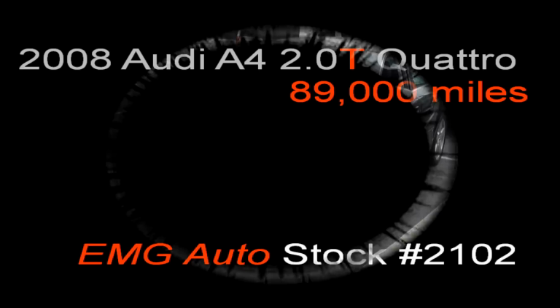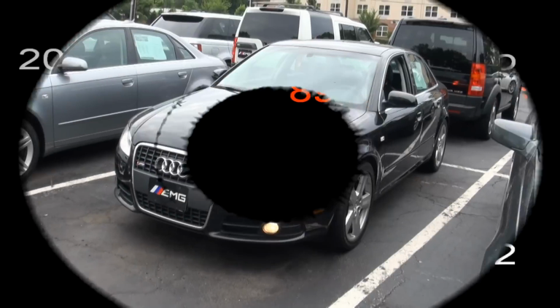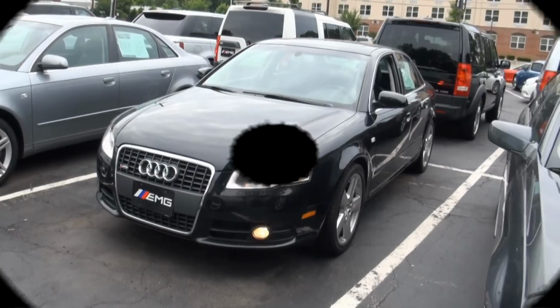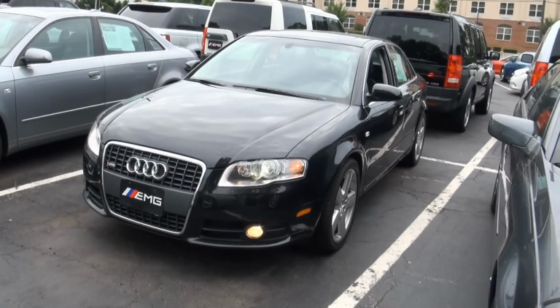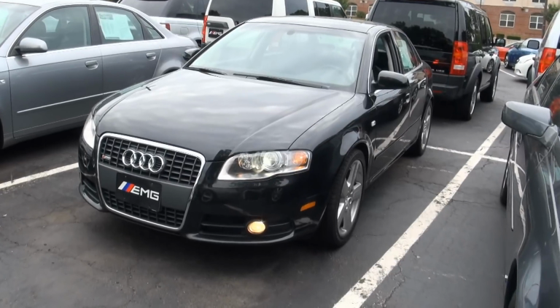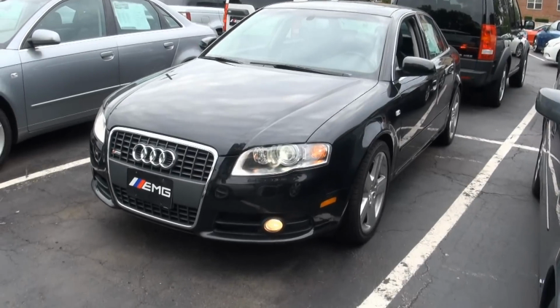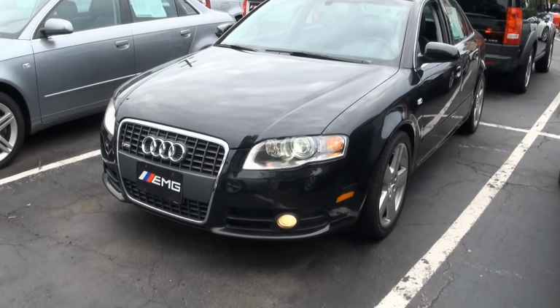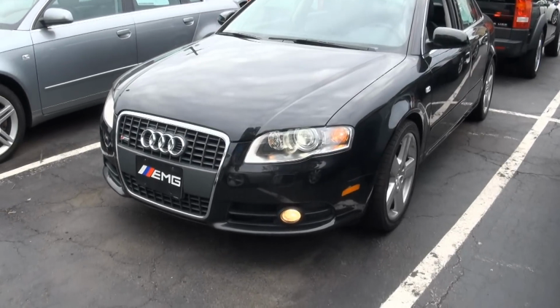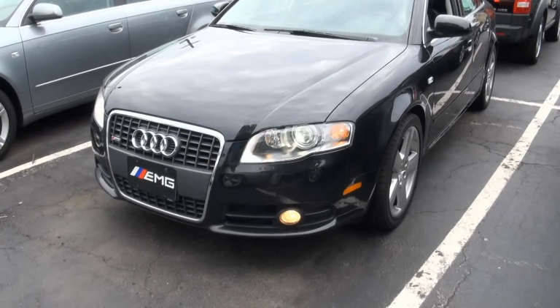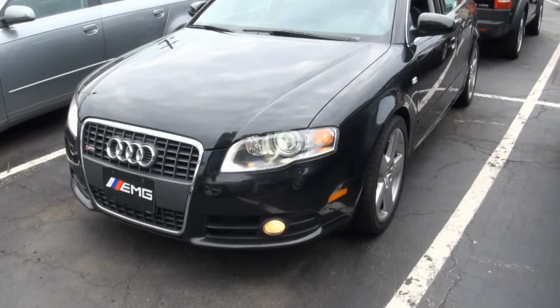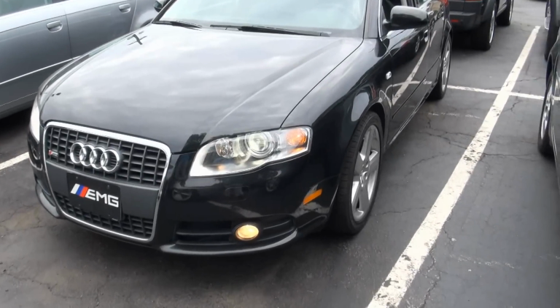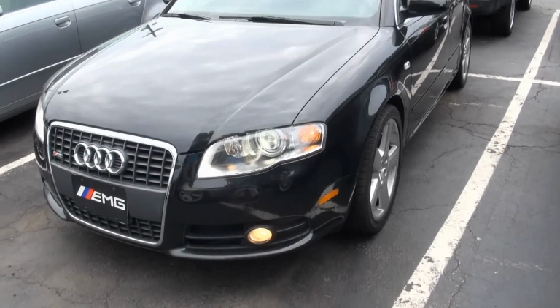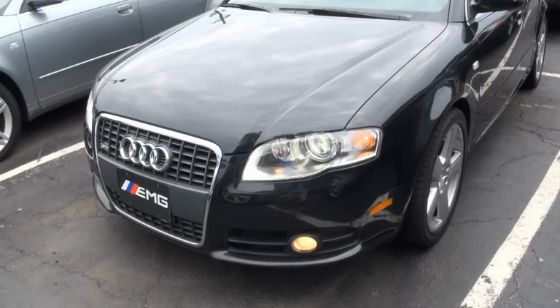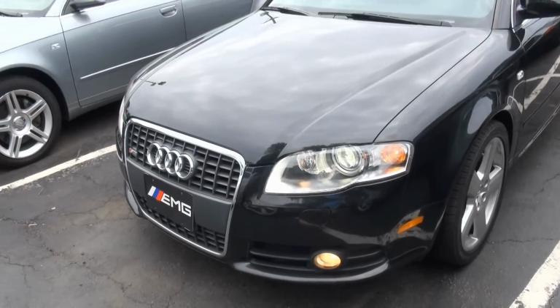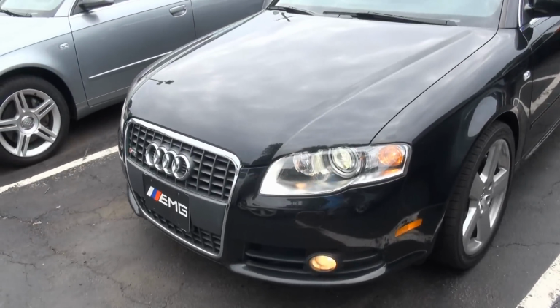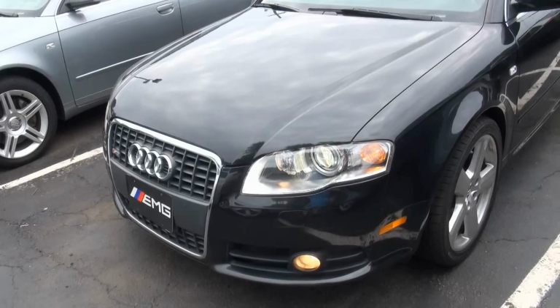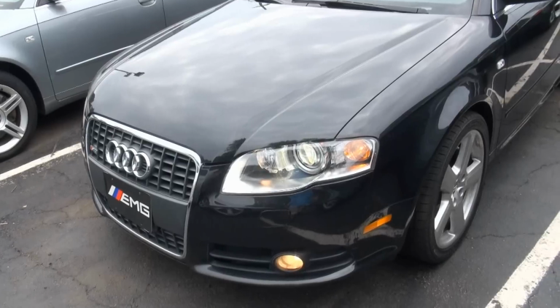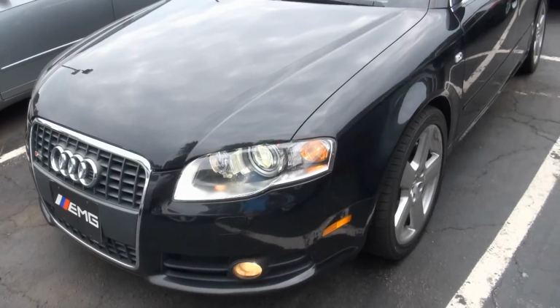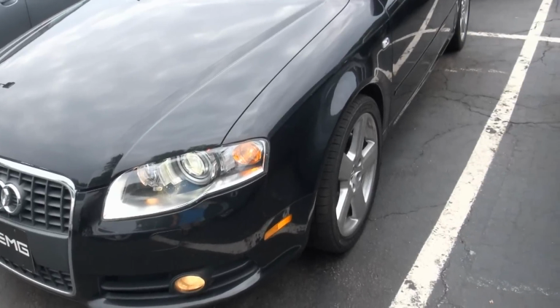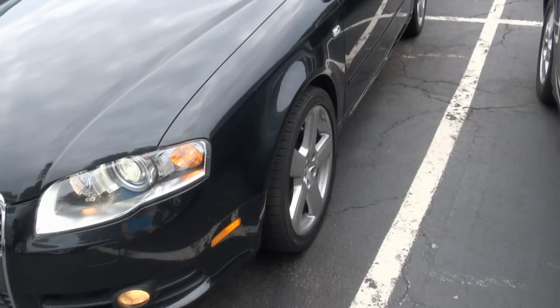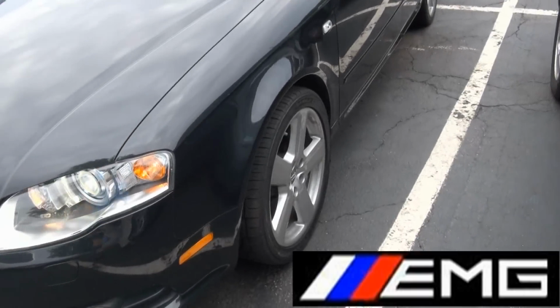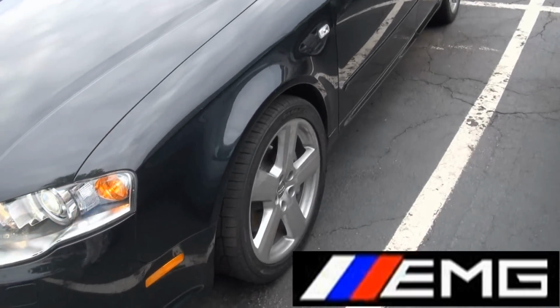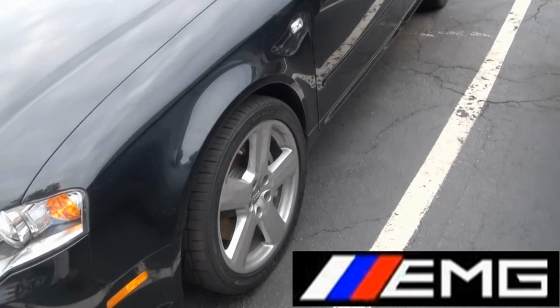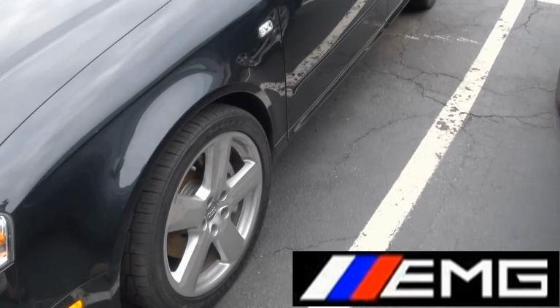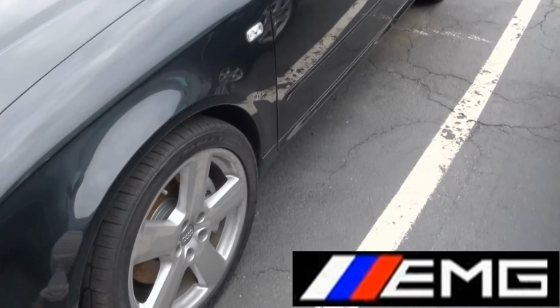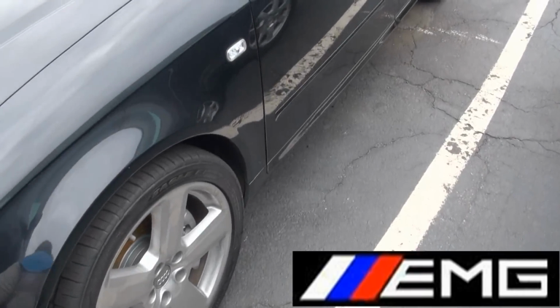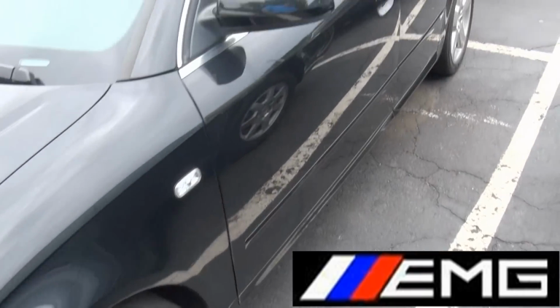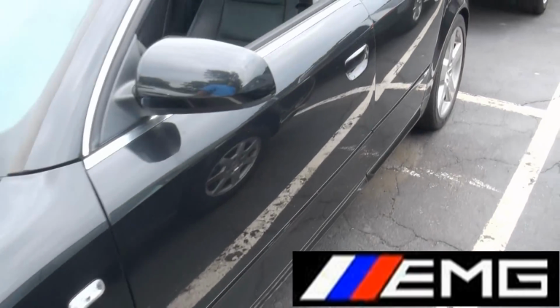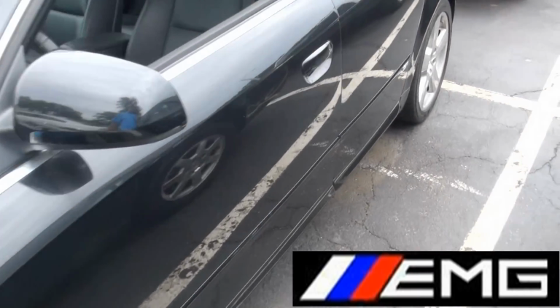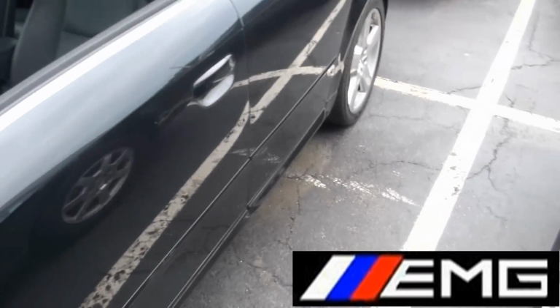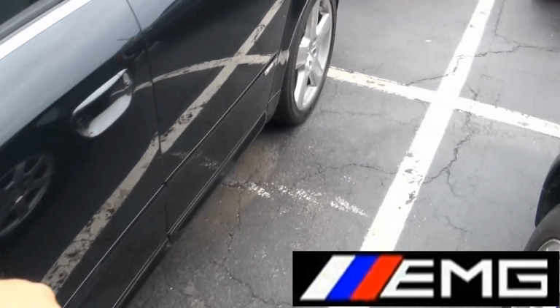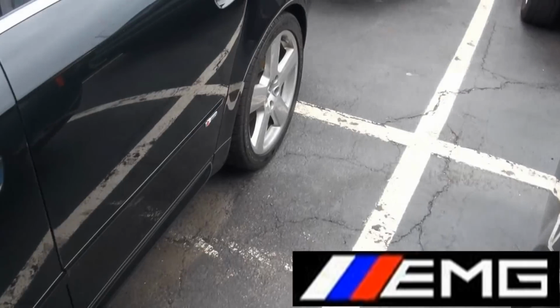Welcome to EMG Auto Sales. Once again, a really hot 2008 Audi A4 S Line edition. Love these wheels — I have them on my Audi.